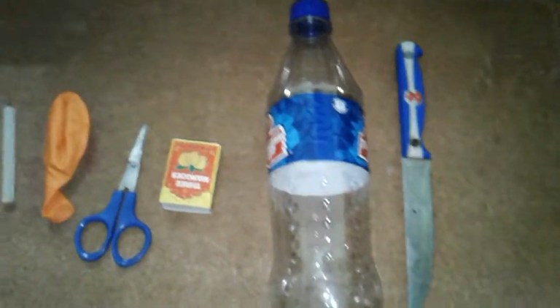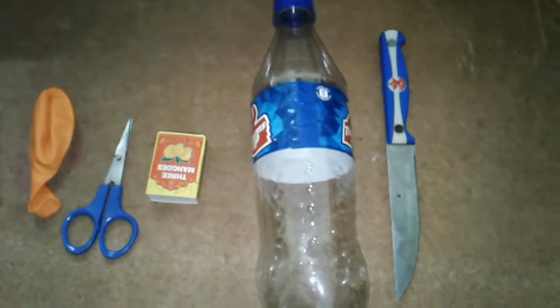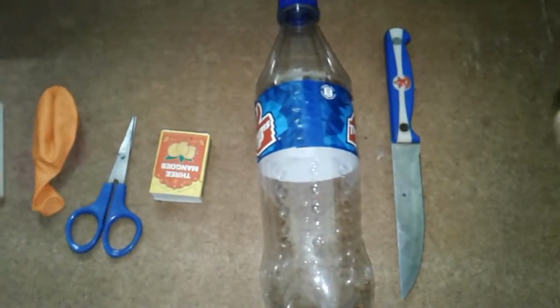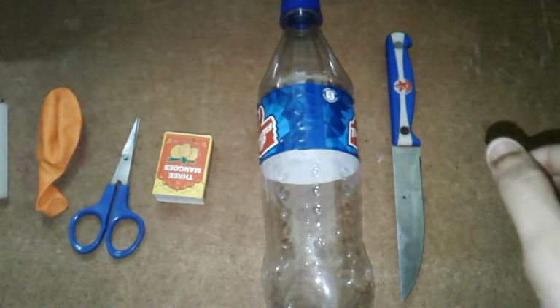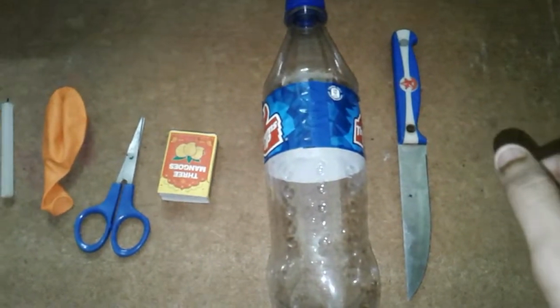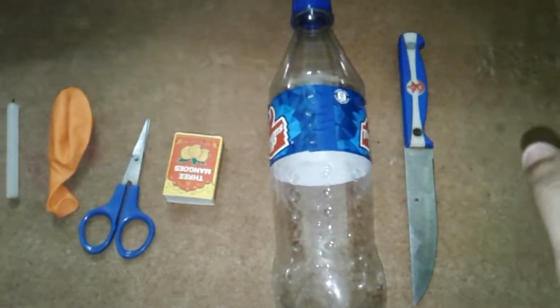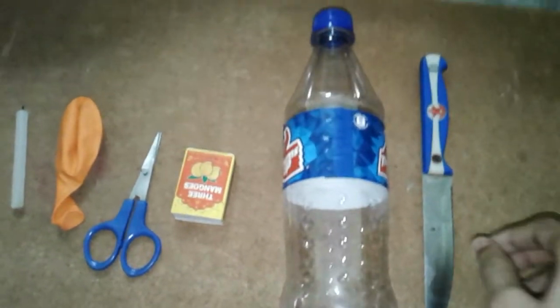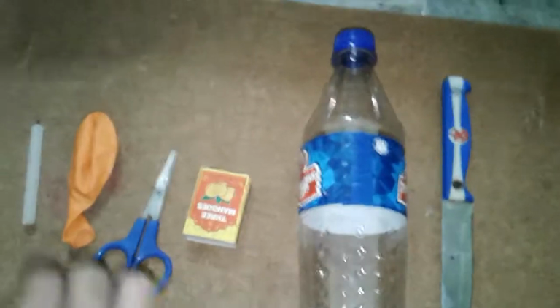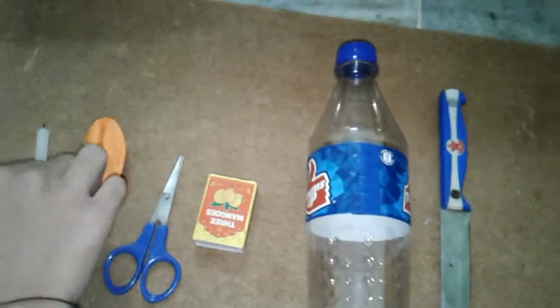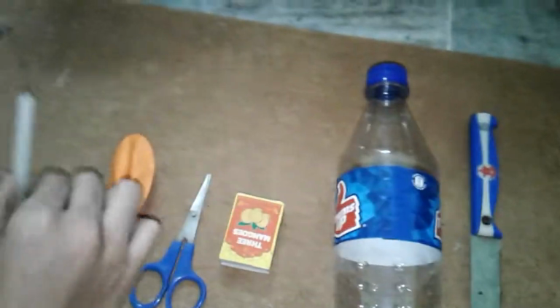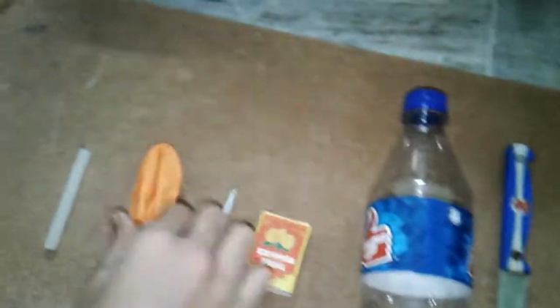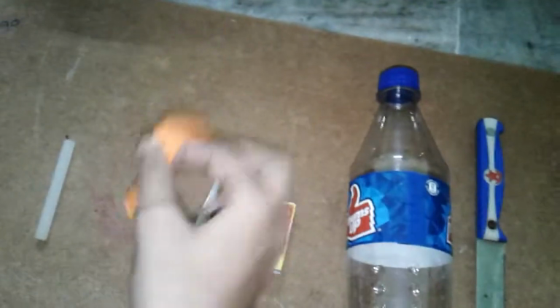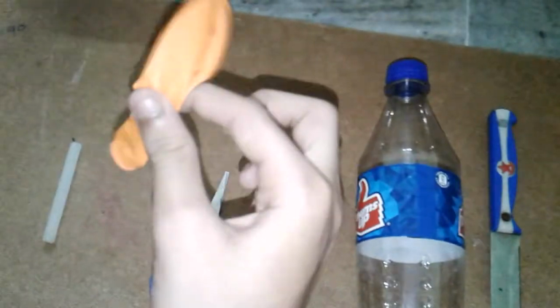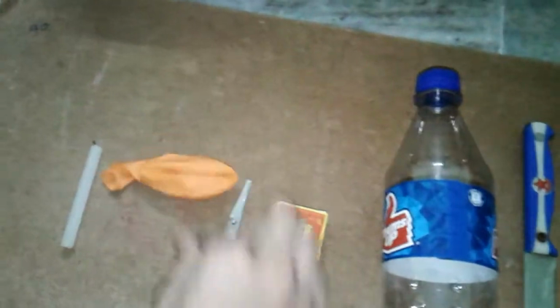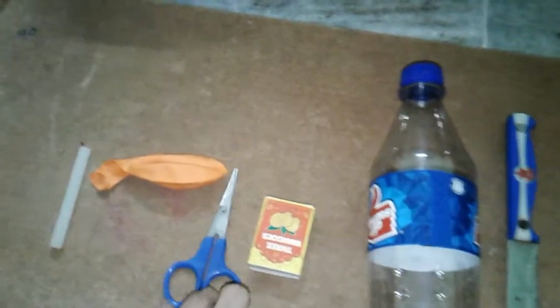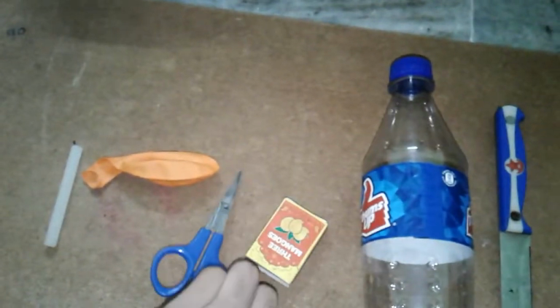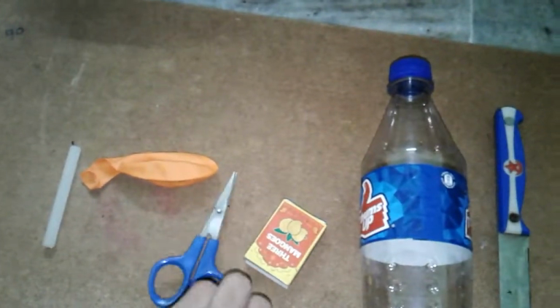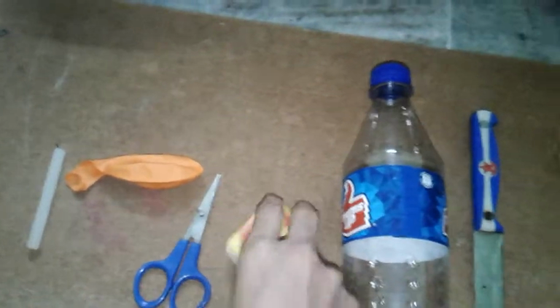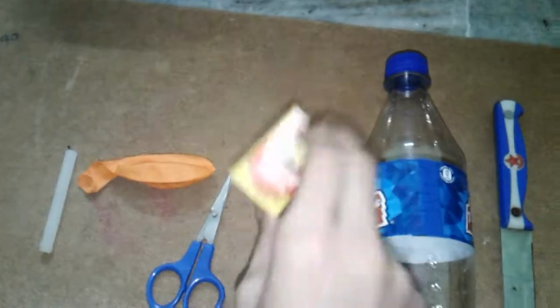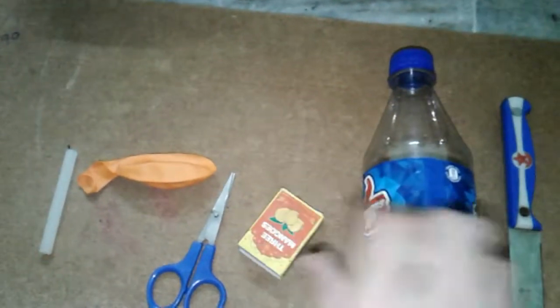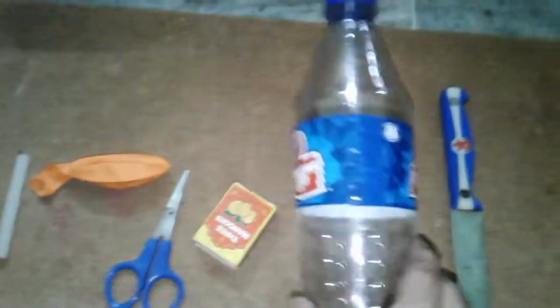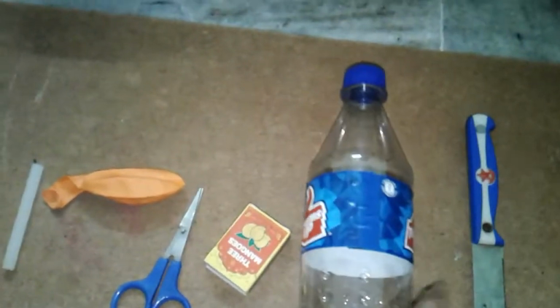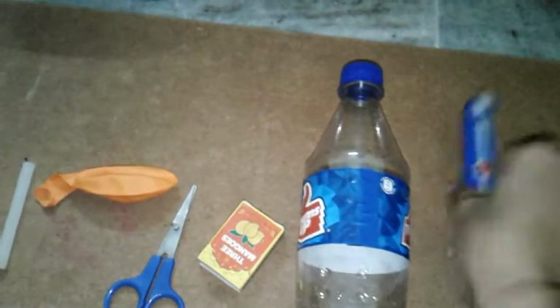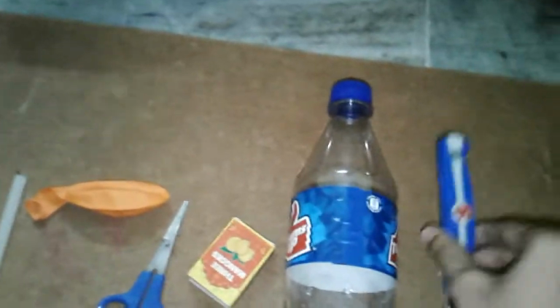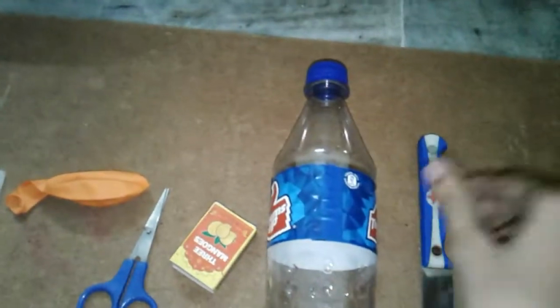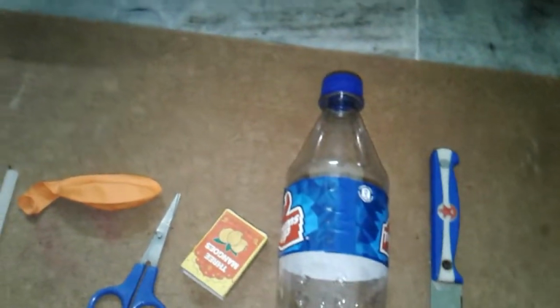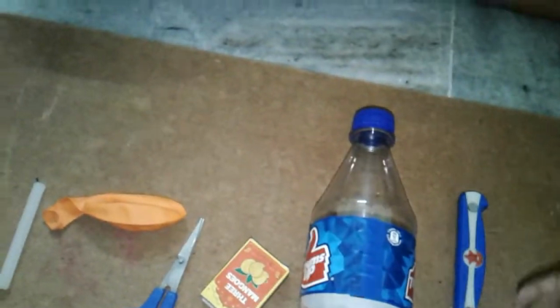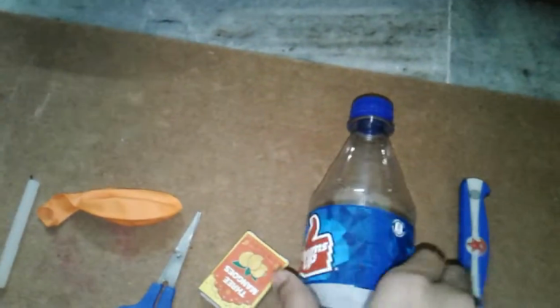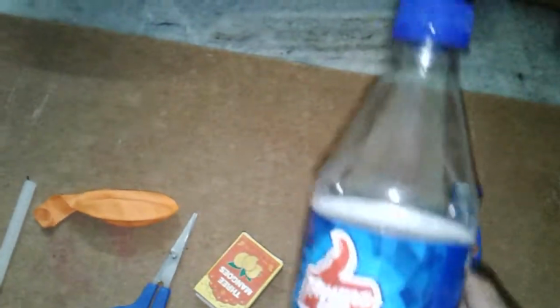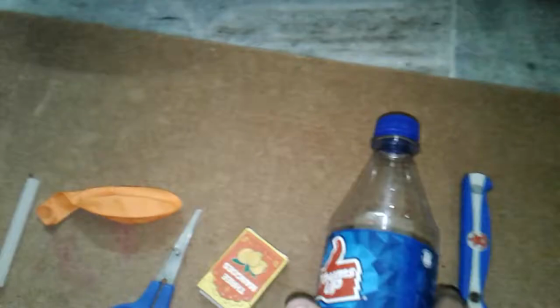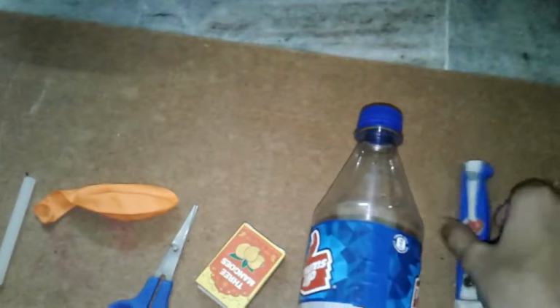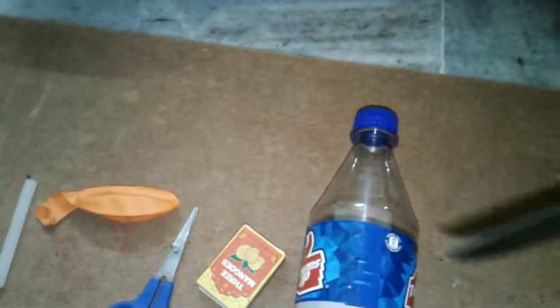Hi, this is Surya. We are doing balloon magic. What we want: one candle, one balloon, one scissor, one matchbox, one thumbs up bottle, and one knife. First, we want to take the bottle and cut it with this knife.